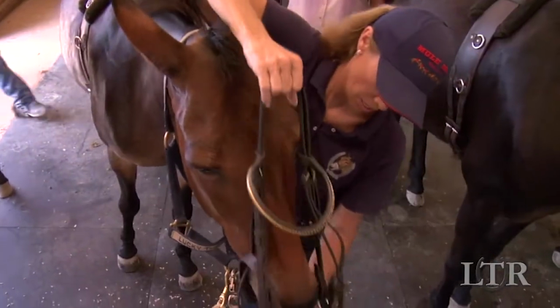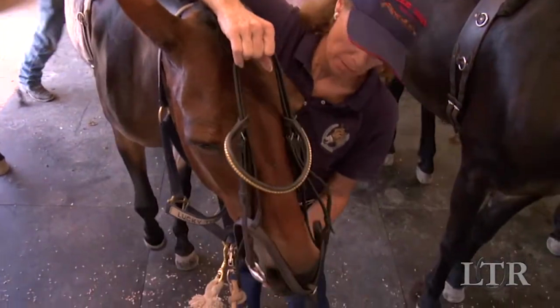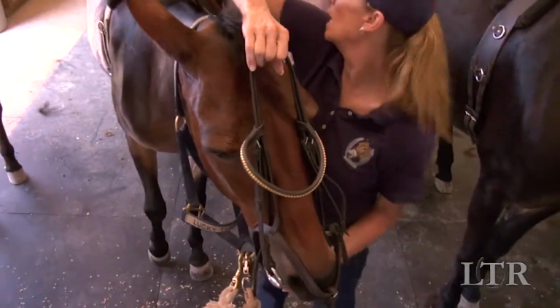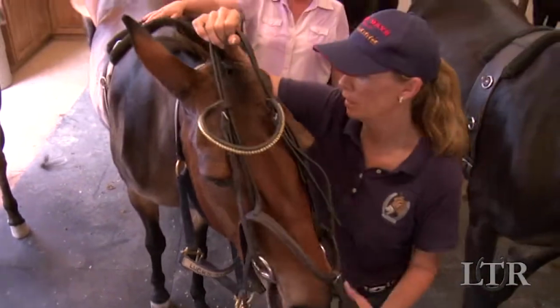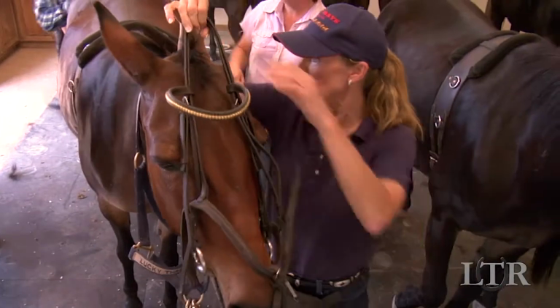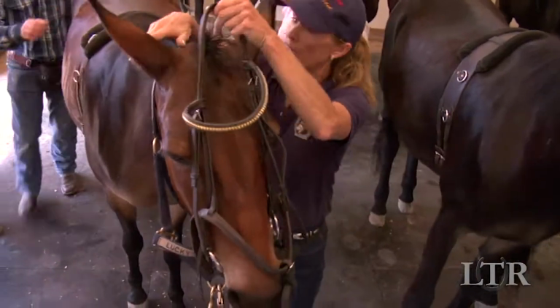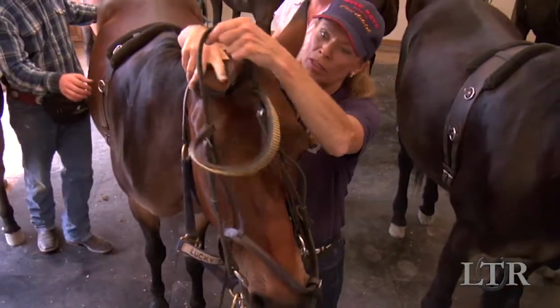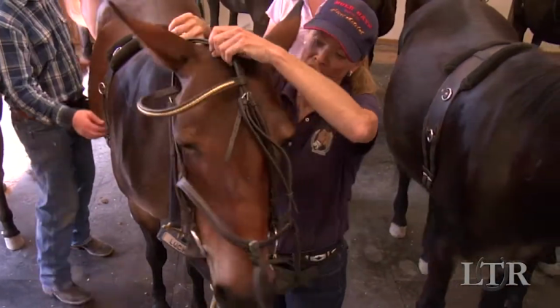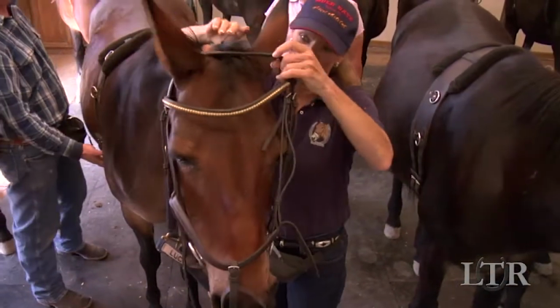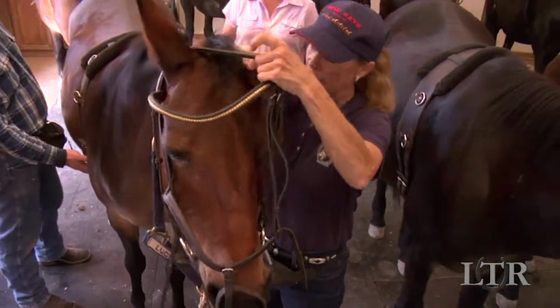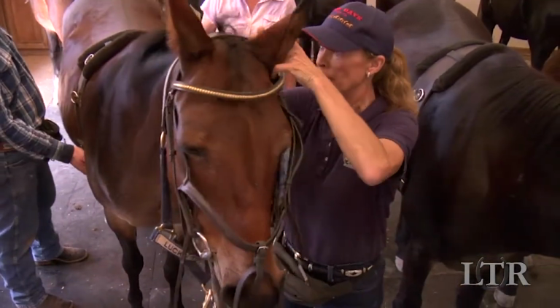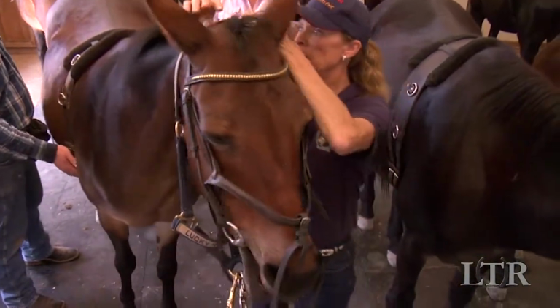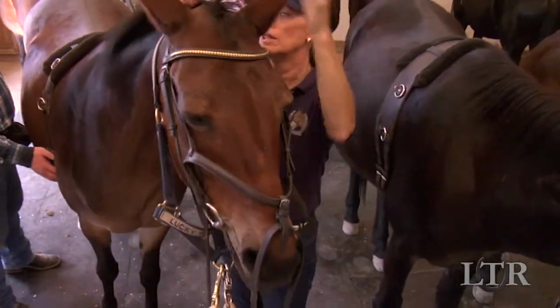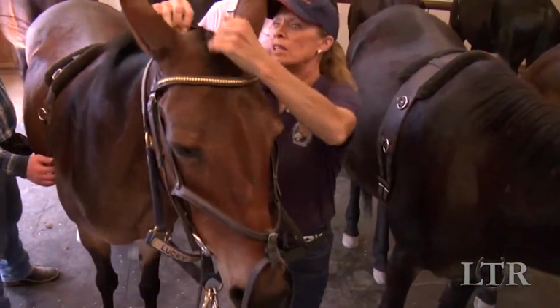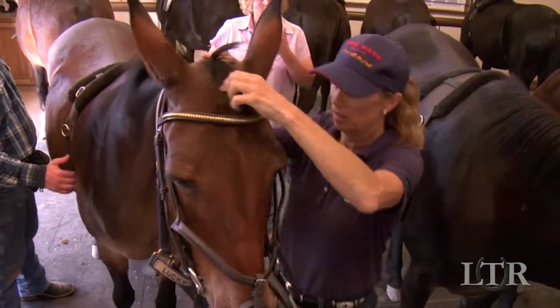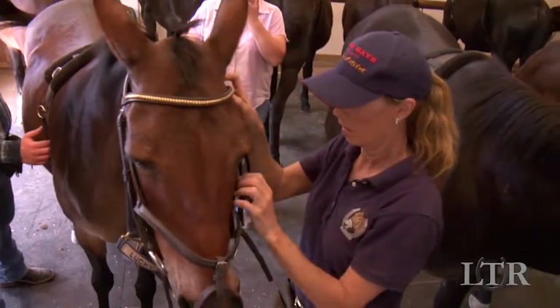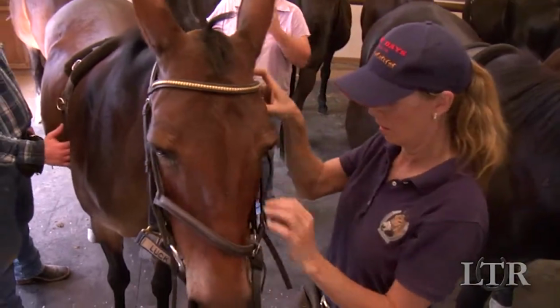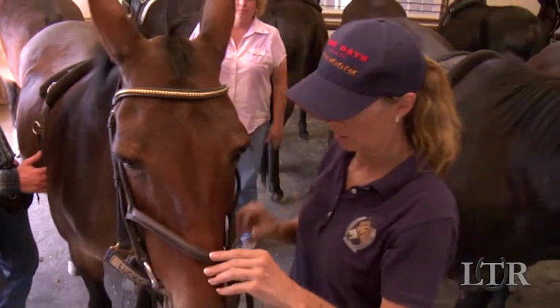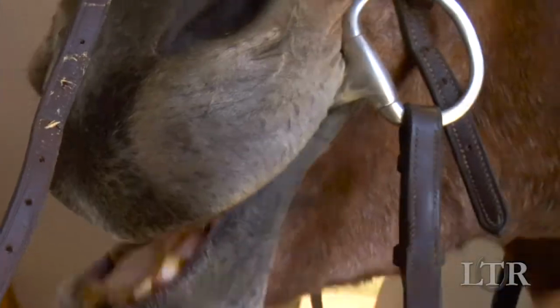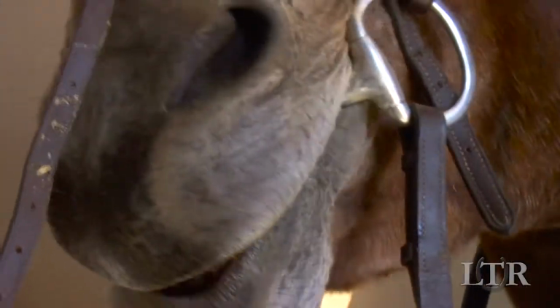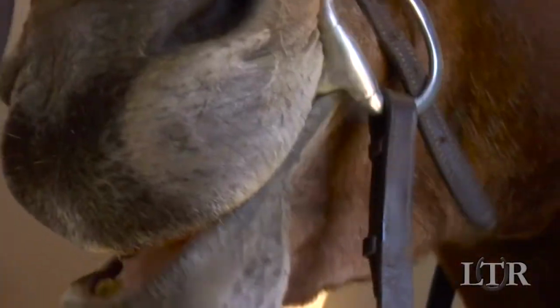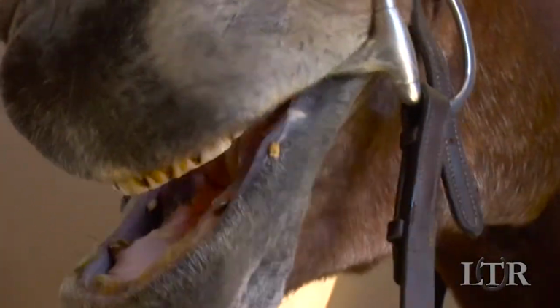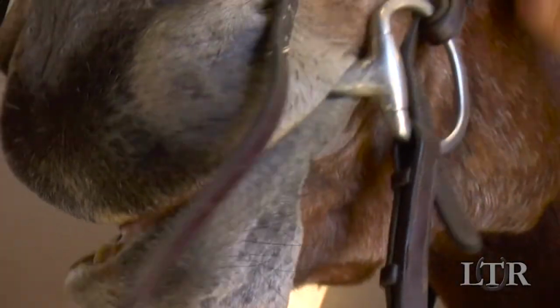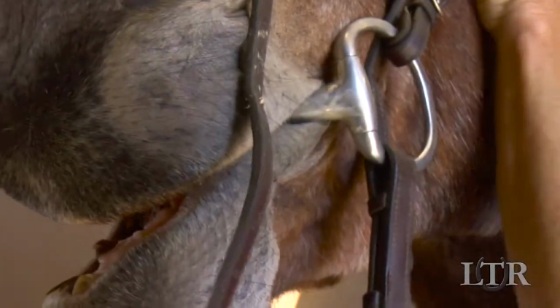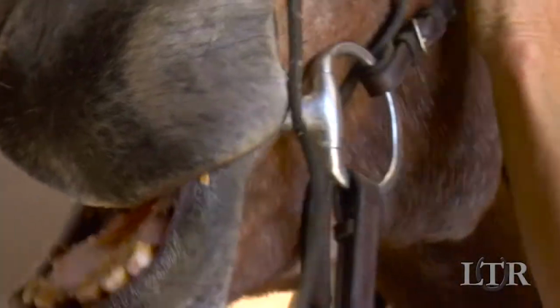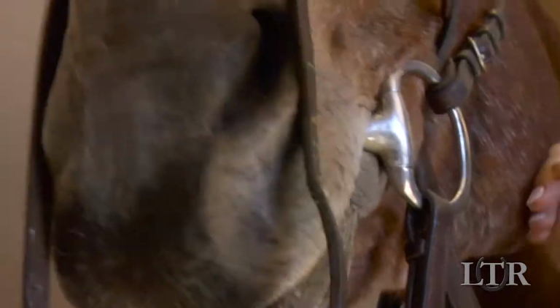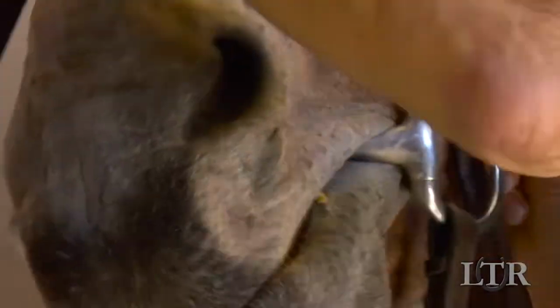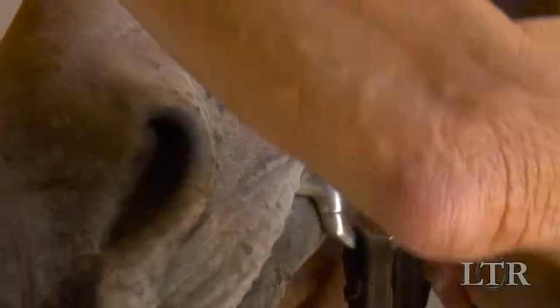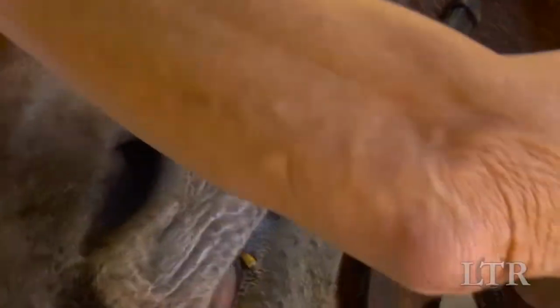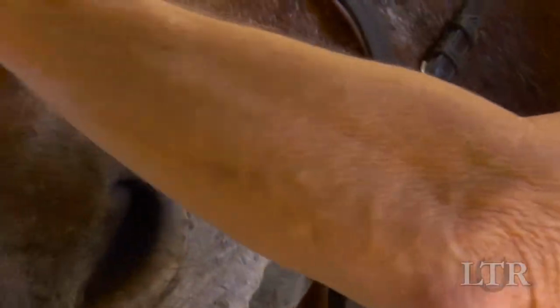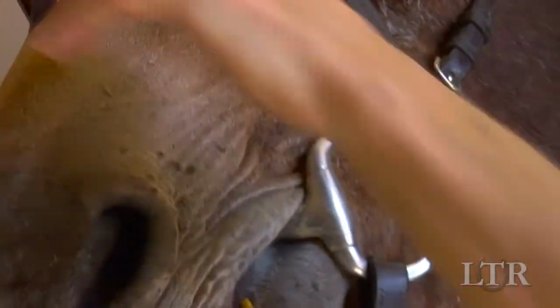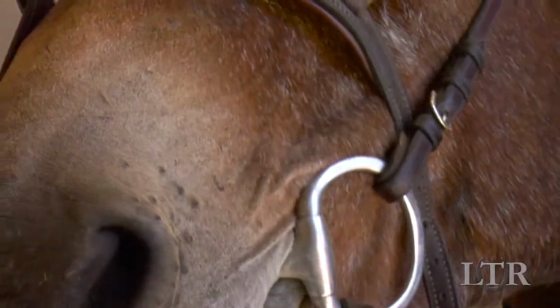Check your bridle and make sure everything fits correctly. Make sure that all straps lie flat, straight and are in their keepers. Check the bit for type, size and comfort. I like to use an Eggbutt Snaffle bit for the beginning stages of training.